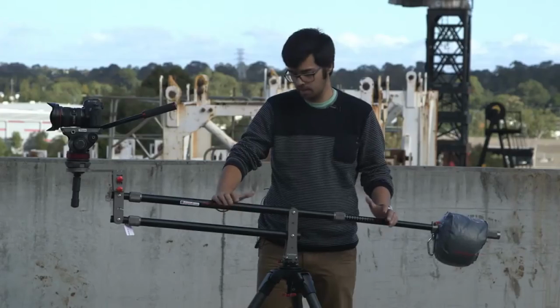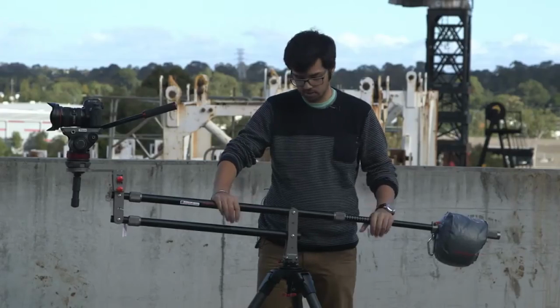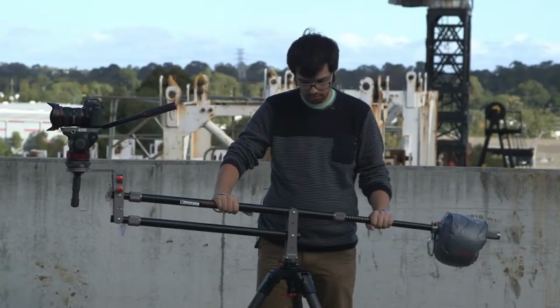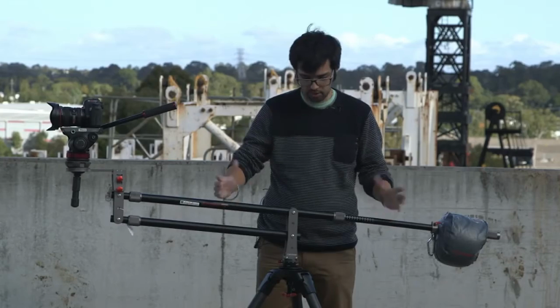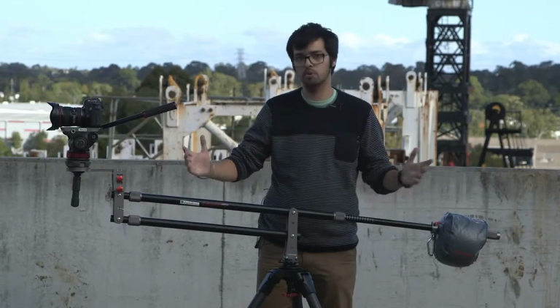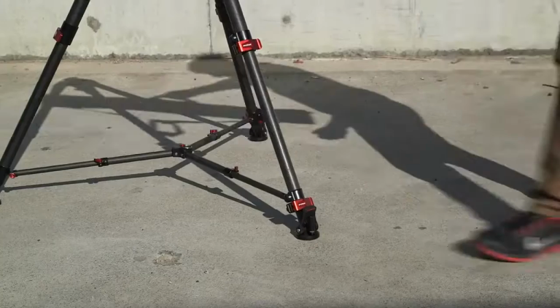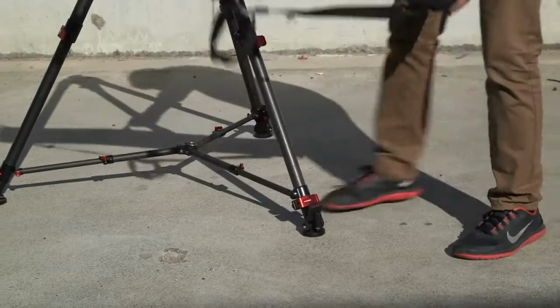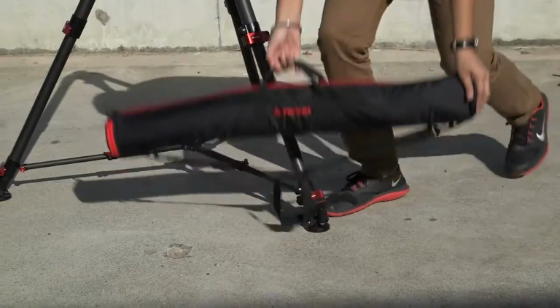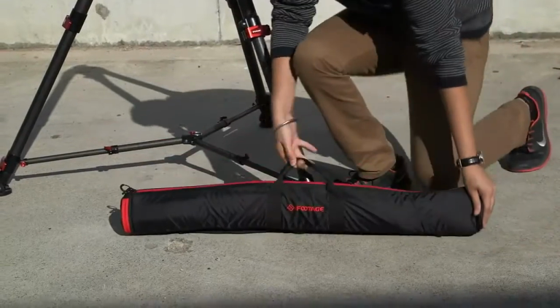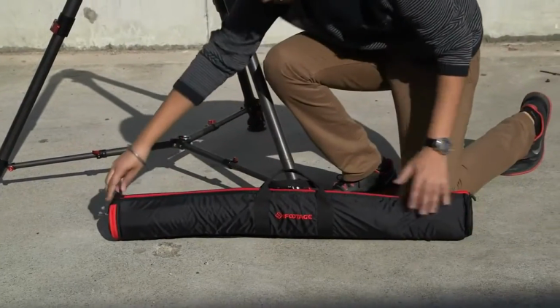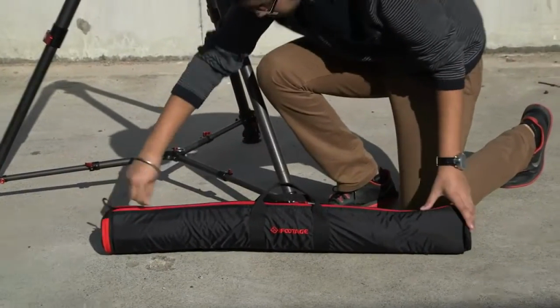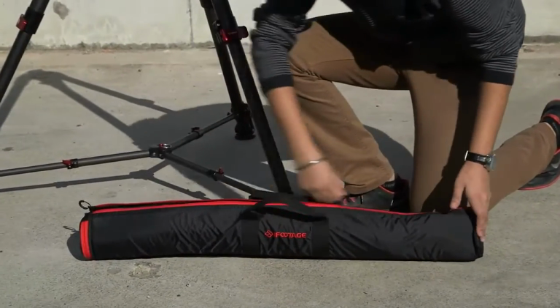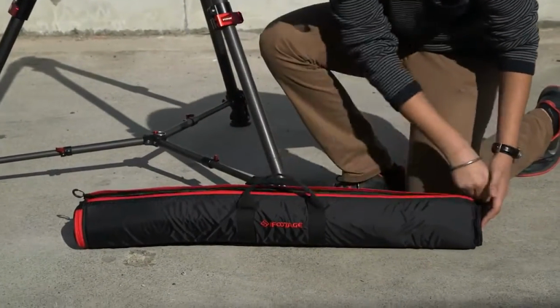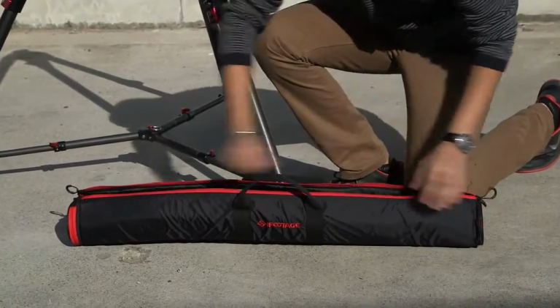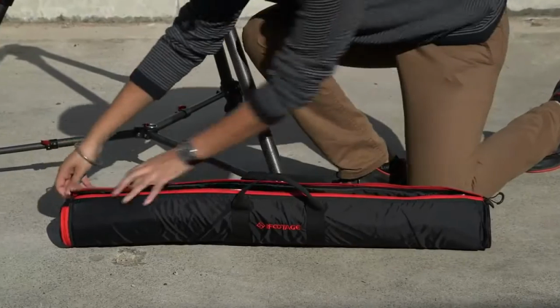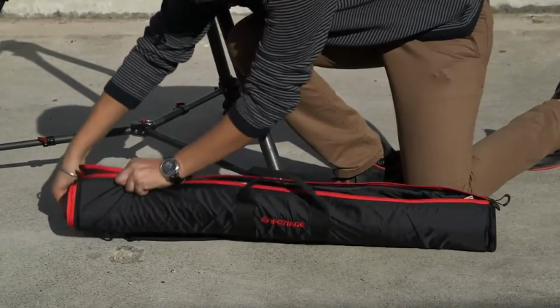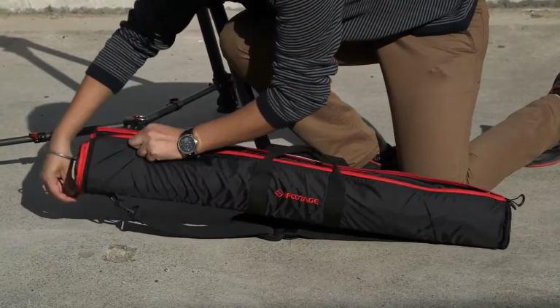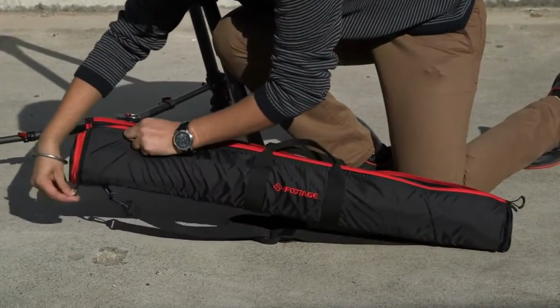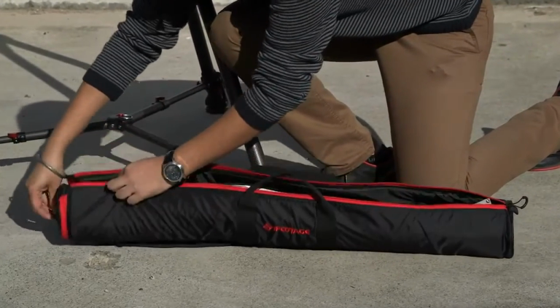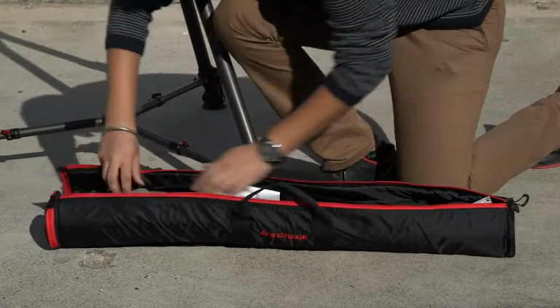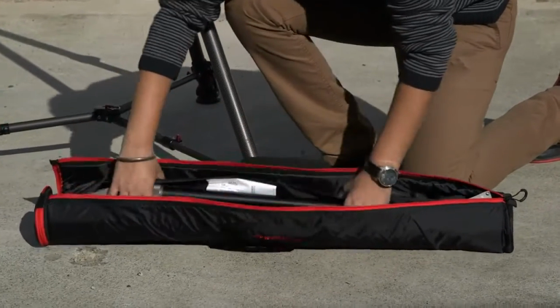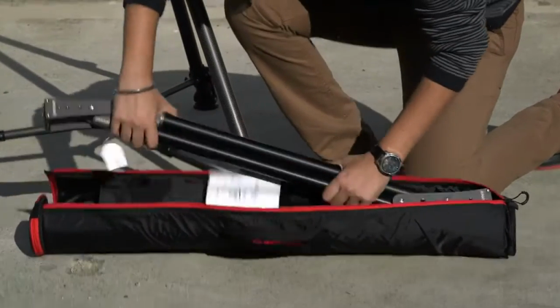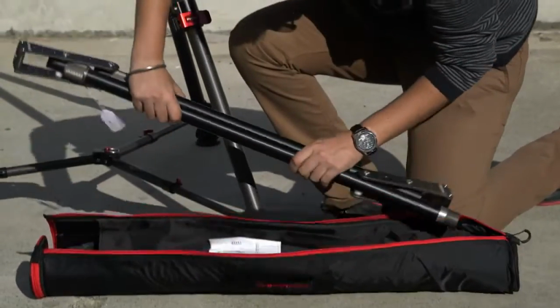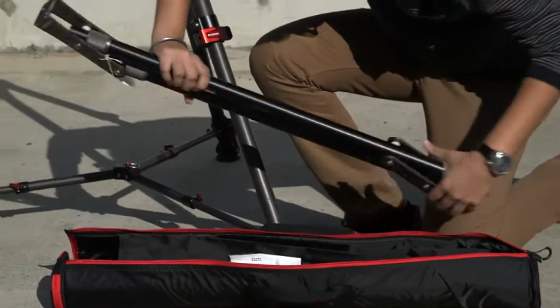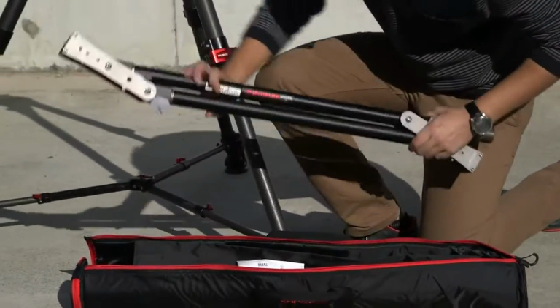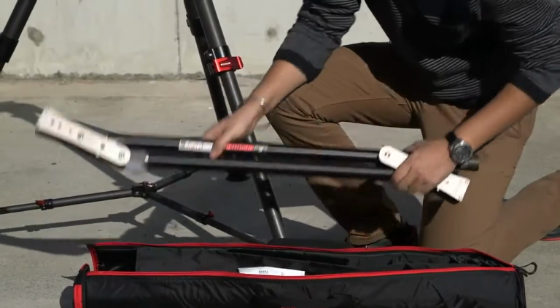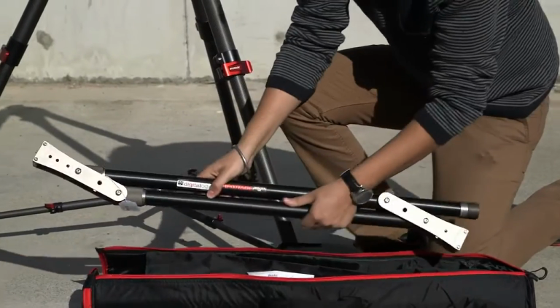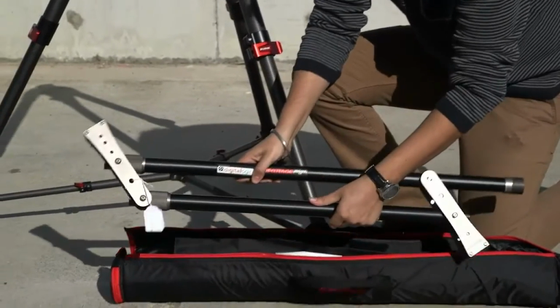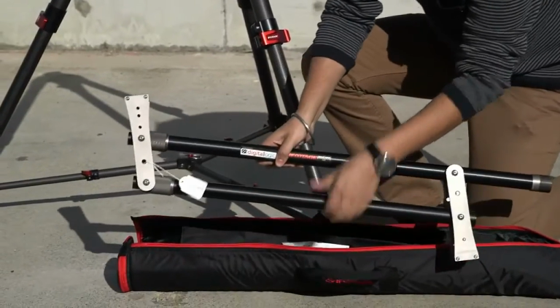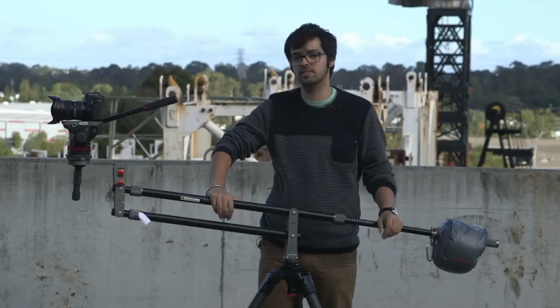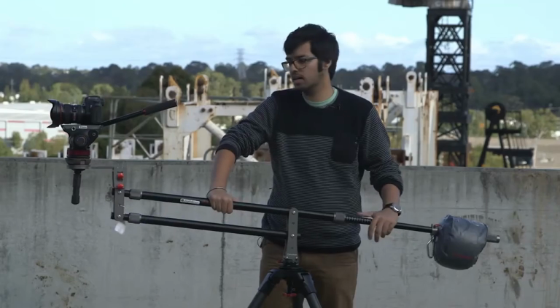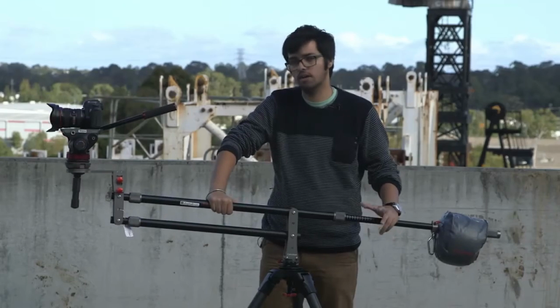The jib itself goes into a small bag, roughly 80 centimeters long, perfect for traveling overseas or on planes, easy to hike with. It's compact enough to take to weddings and keep it discreet, perfect for corporate events and traveling.